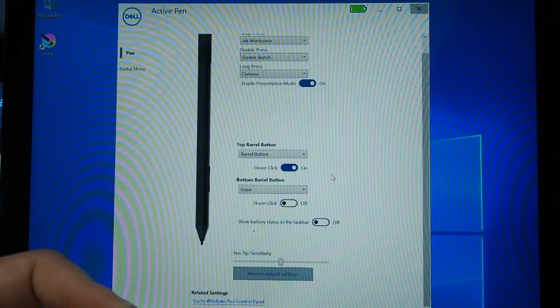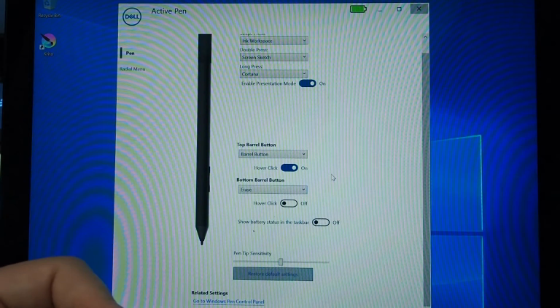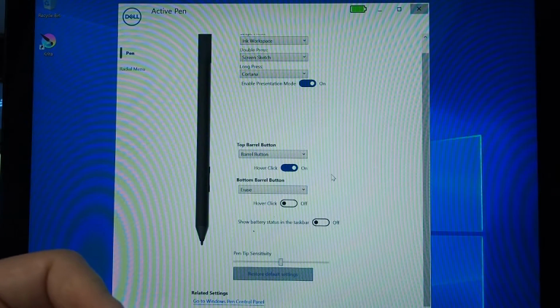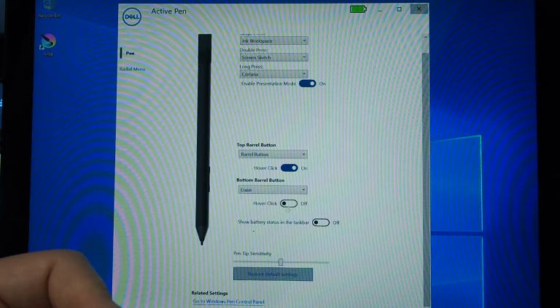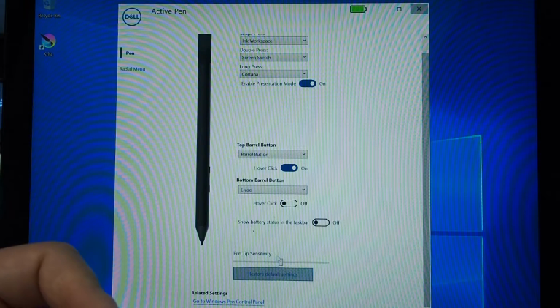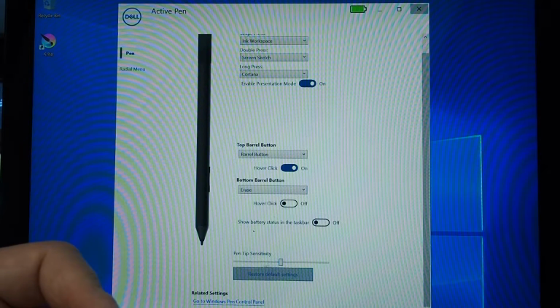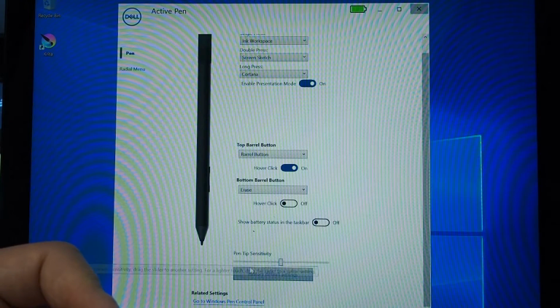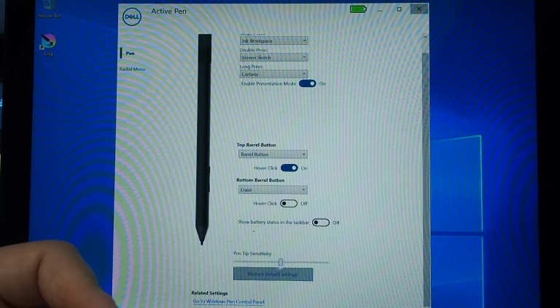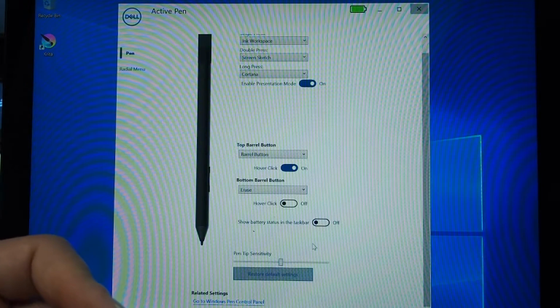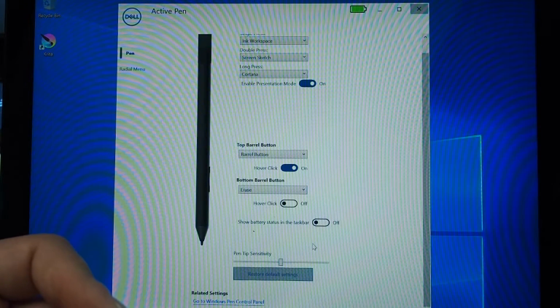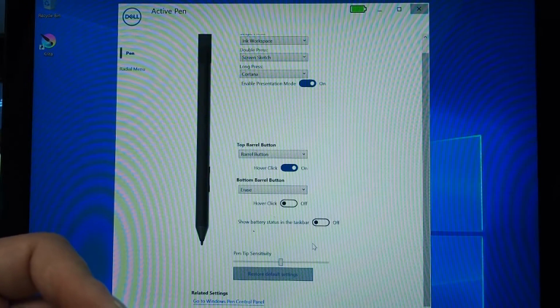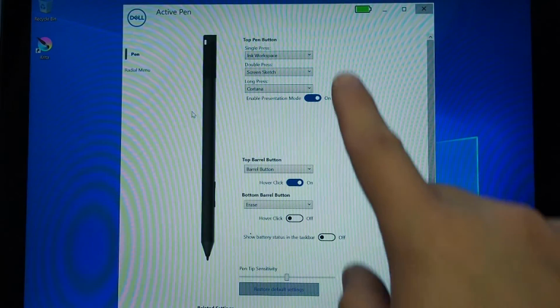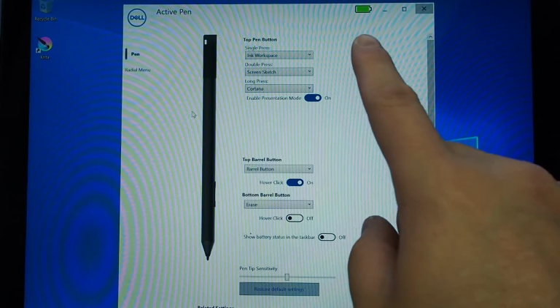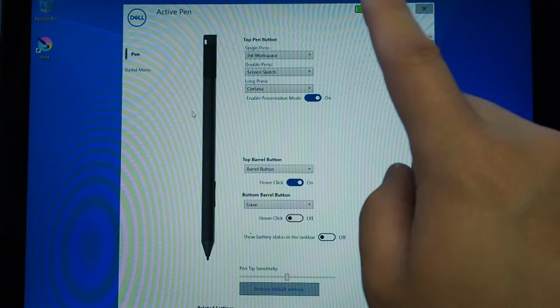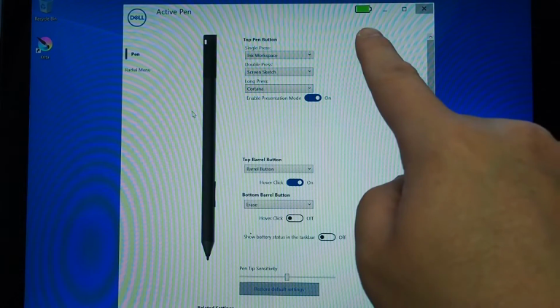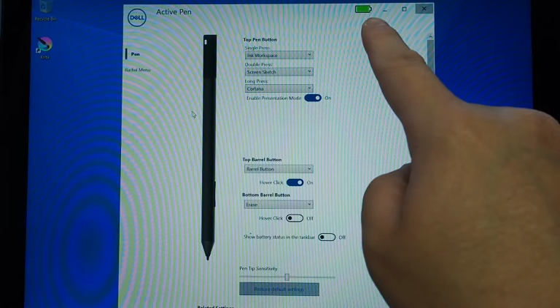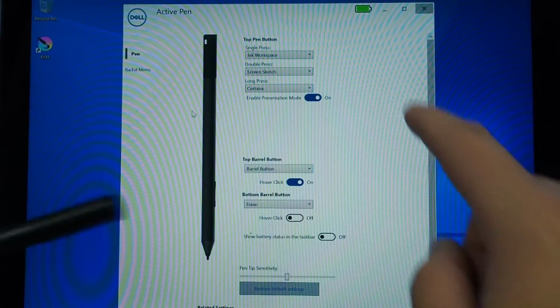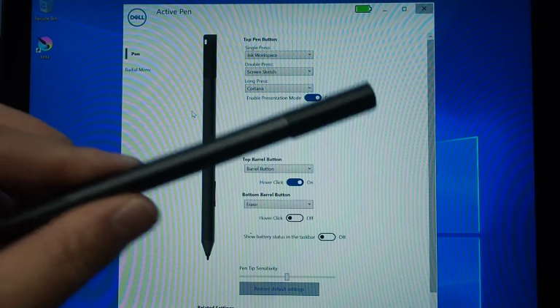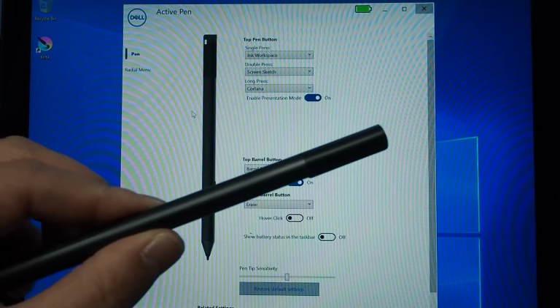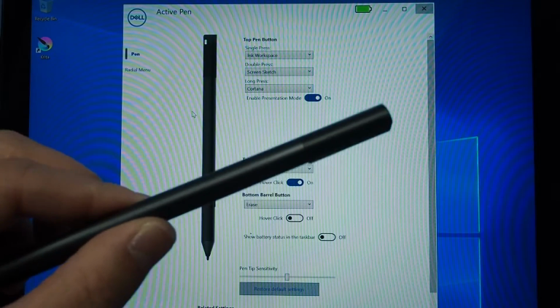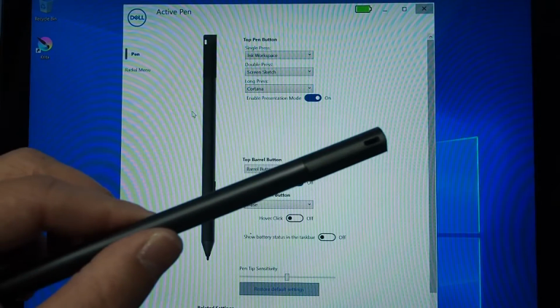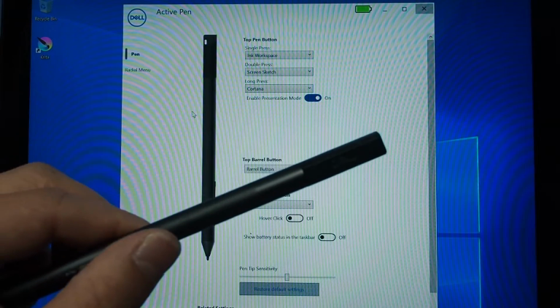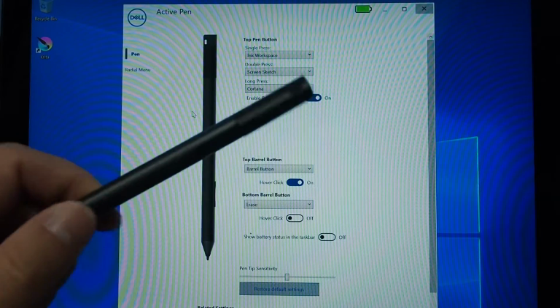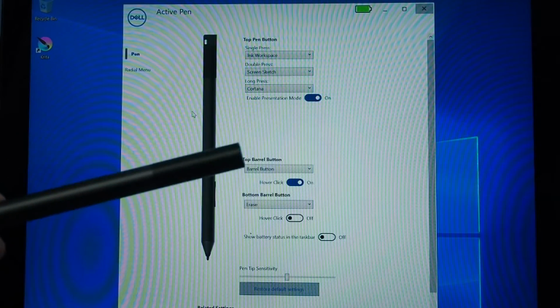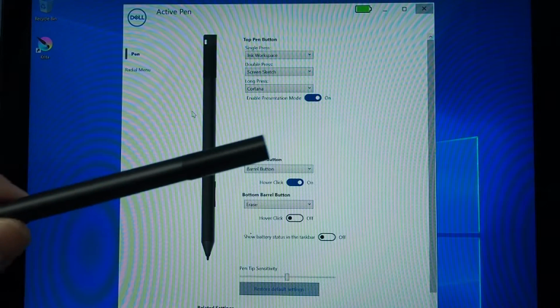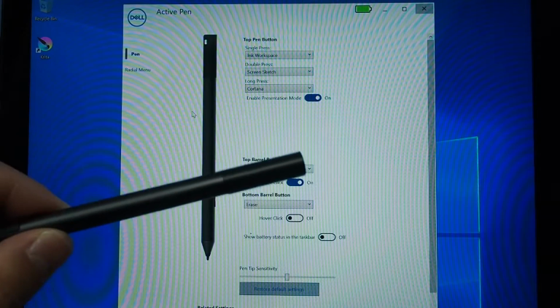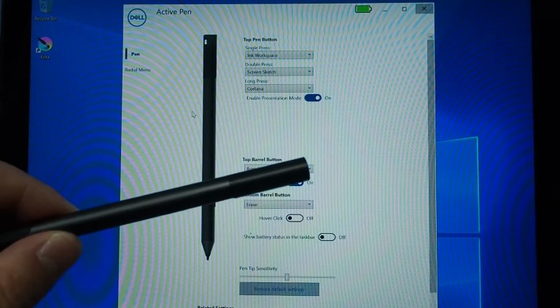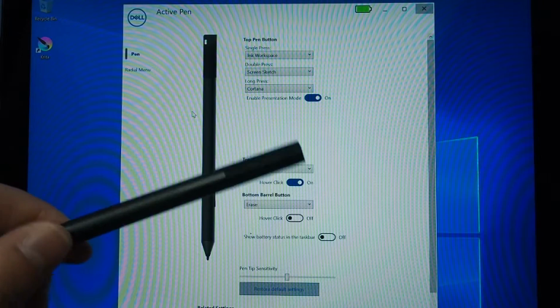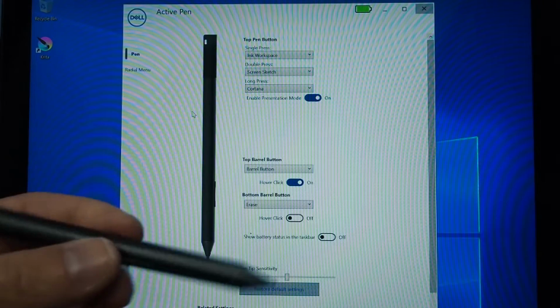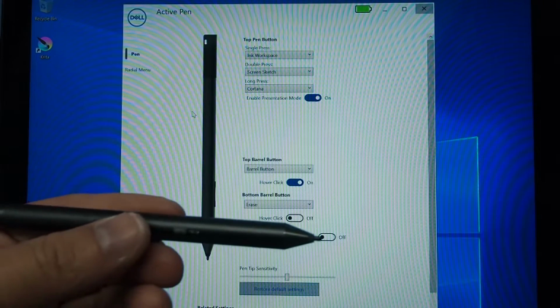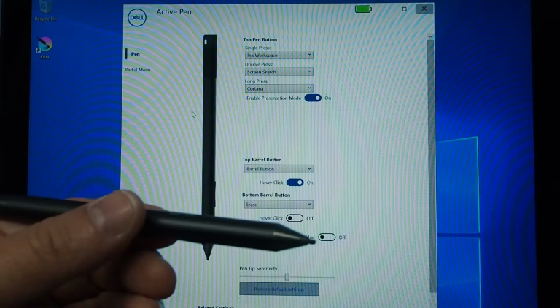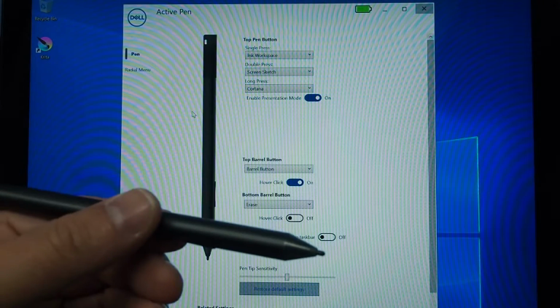You can also change the sensitivity in there as well. And of course there's a battery indicator showing how much battery is left in the pen. They do say it's around about 12 months for the battery to last on these pens.